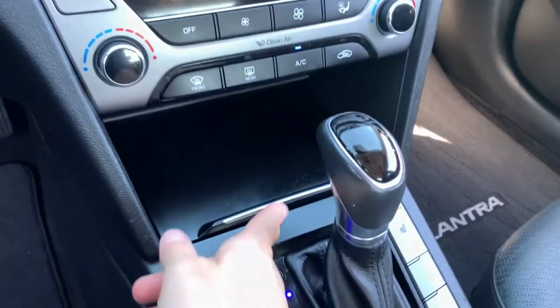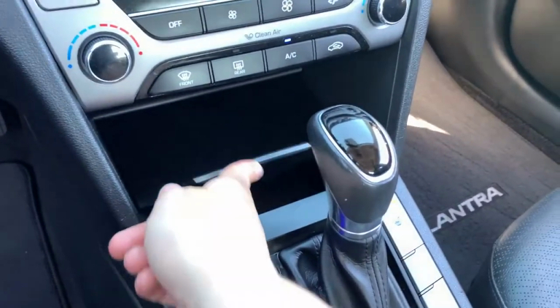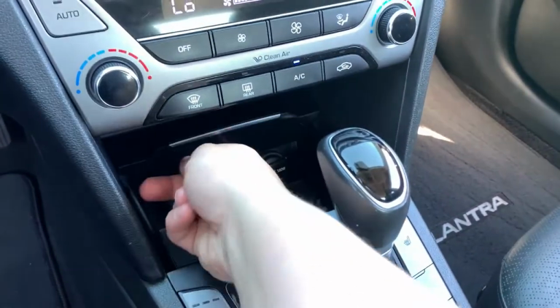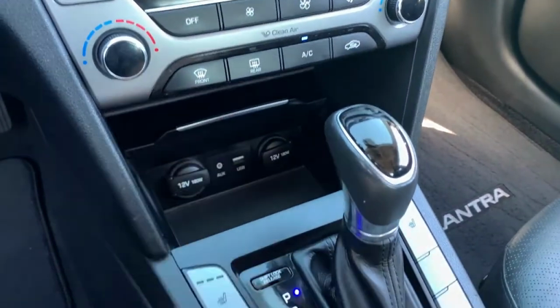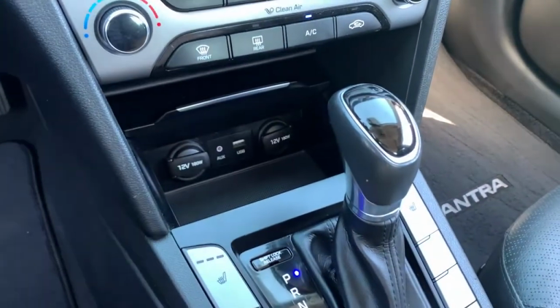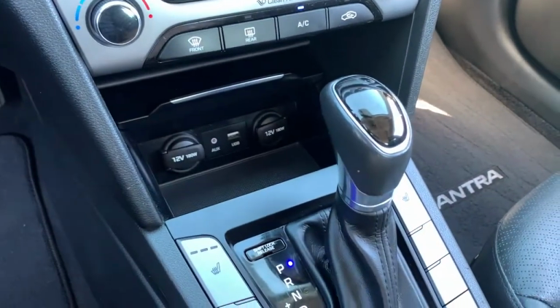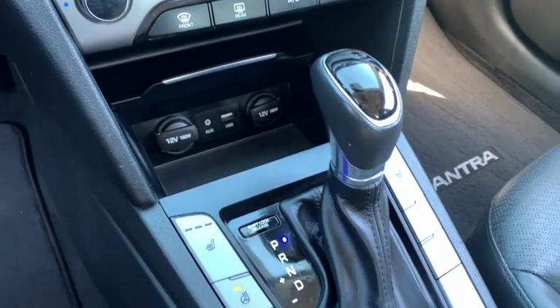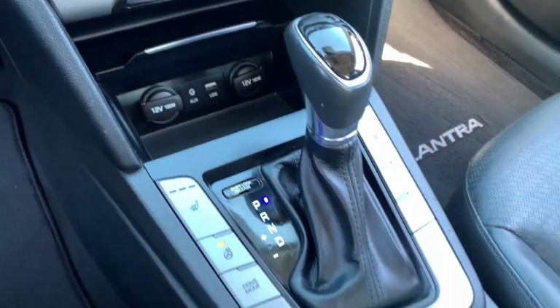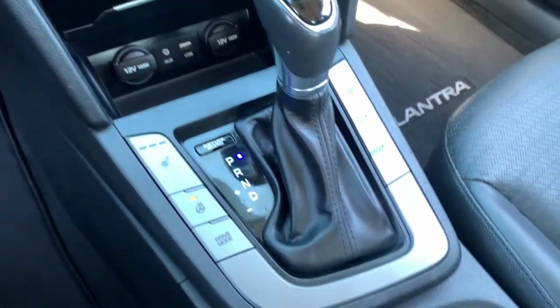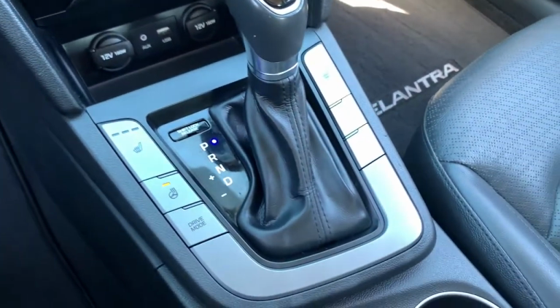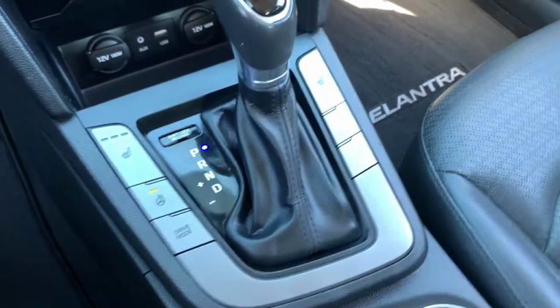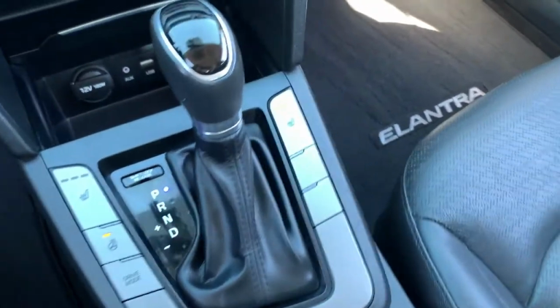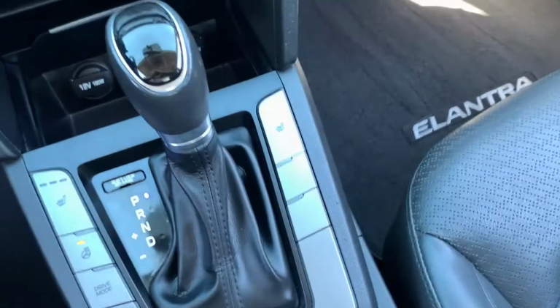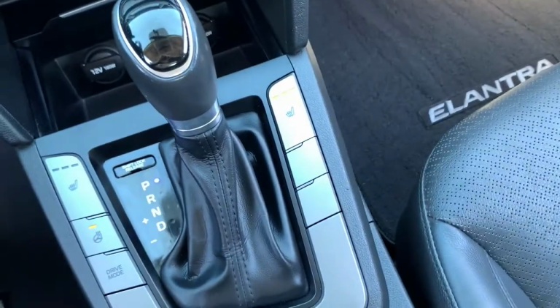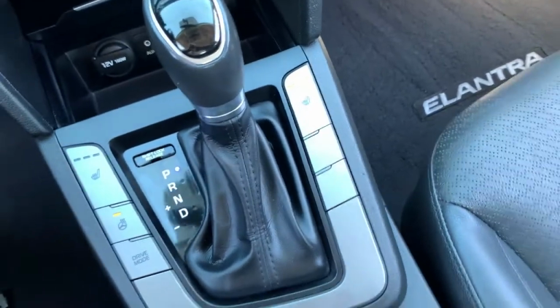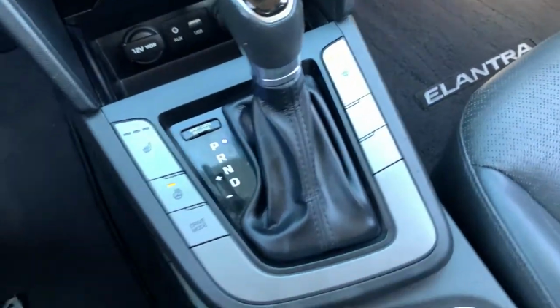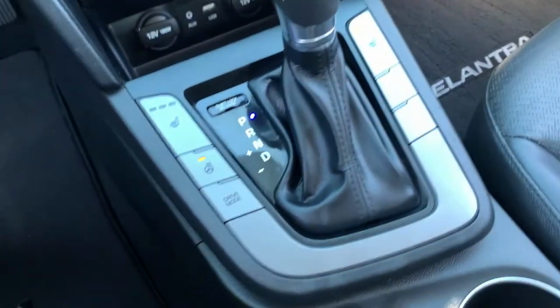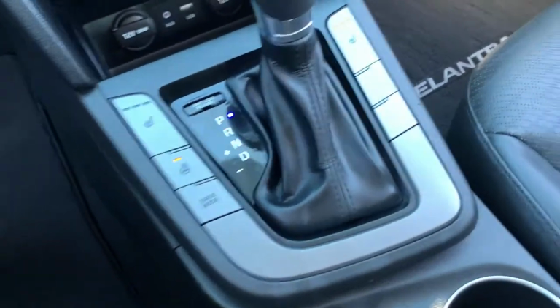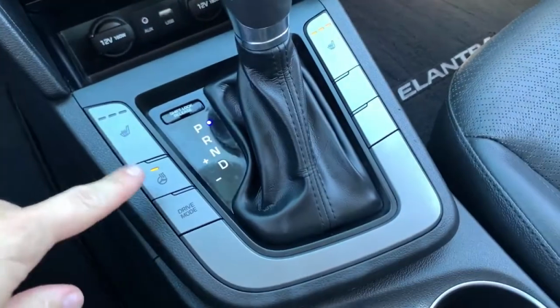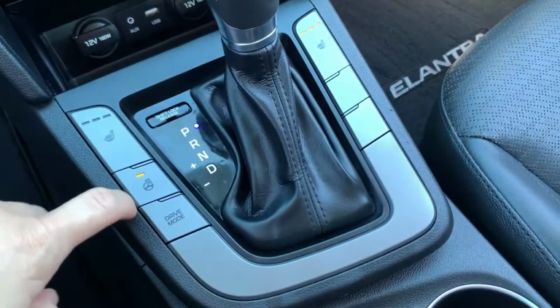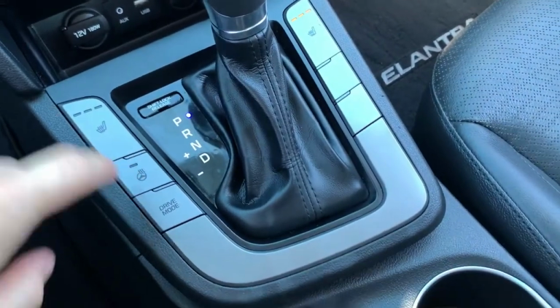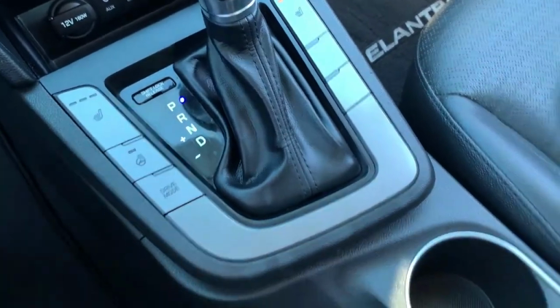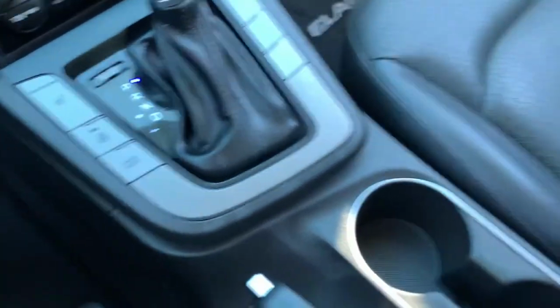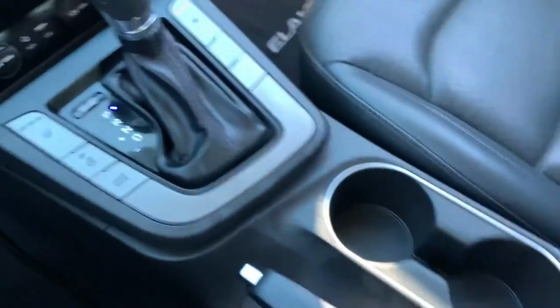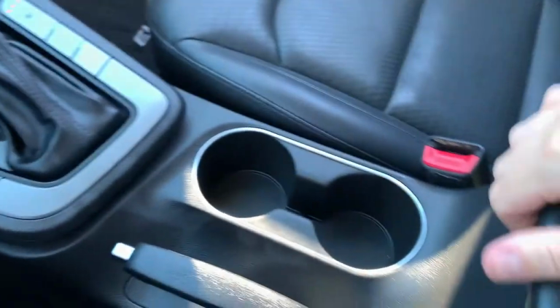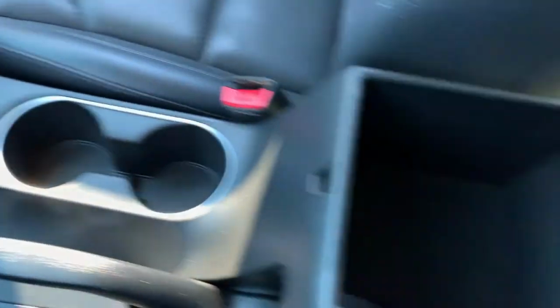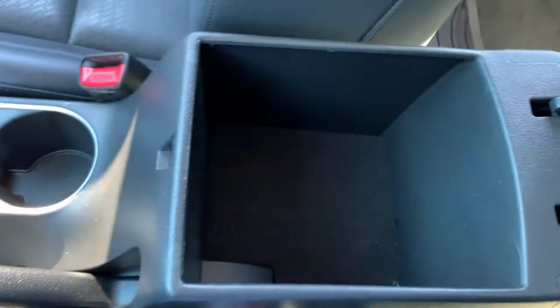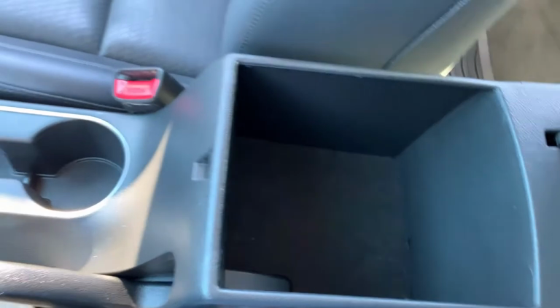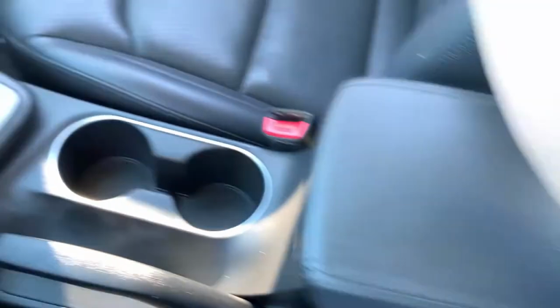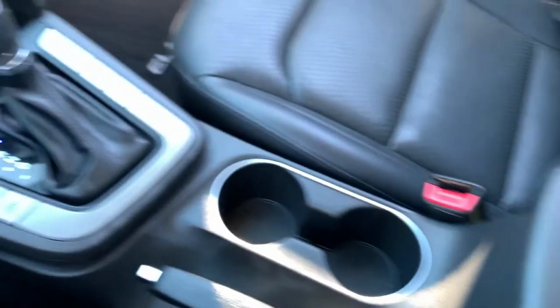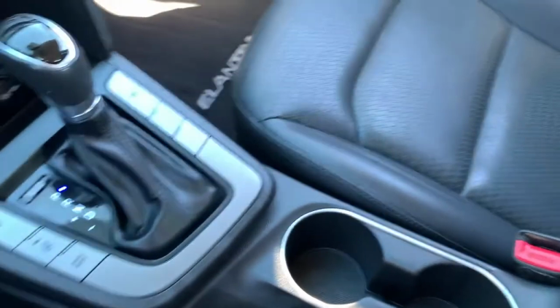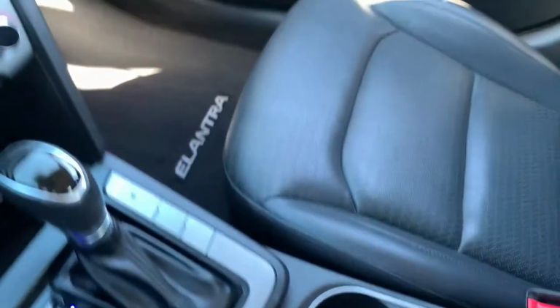Dual zone climate control. You also have the auxiliary option and two 12-volt outlets. So again, heated seat and steering wheel, your driving mode selector, and lots of room in the center console.